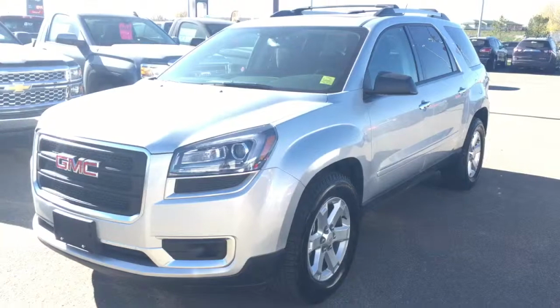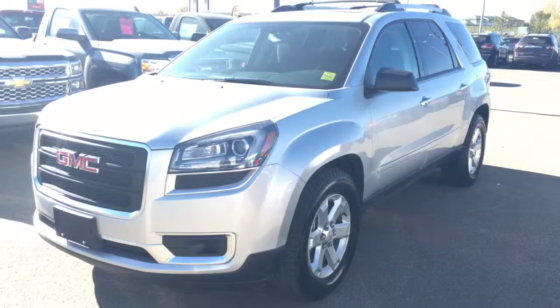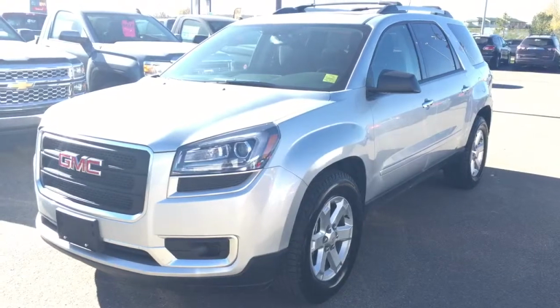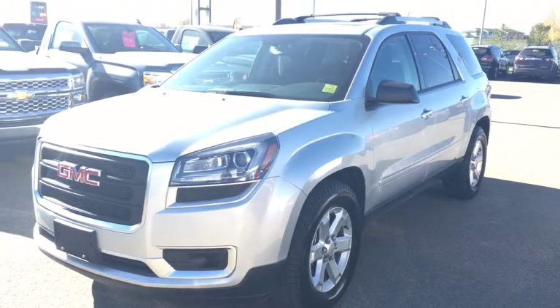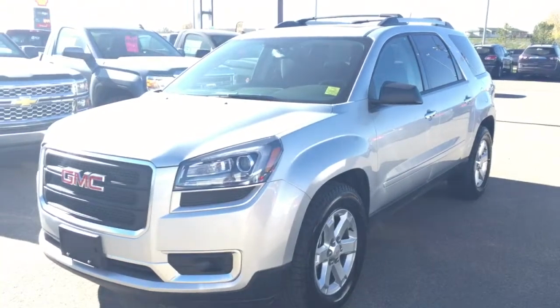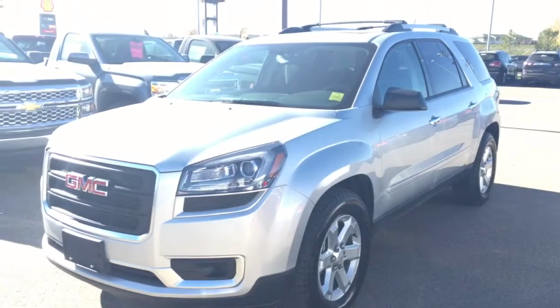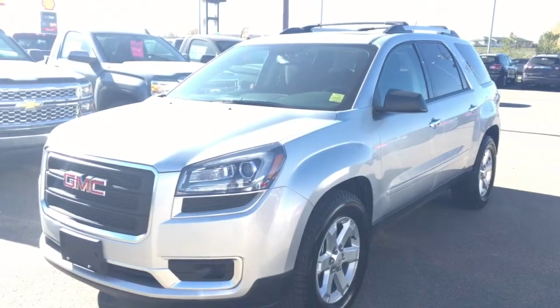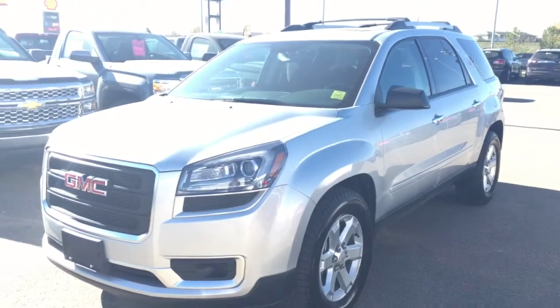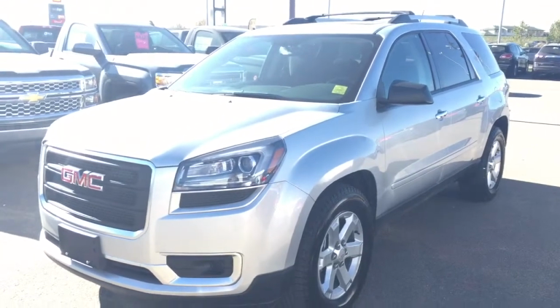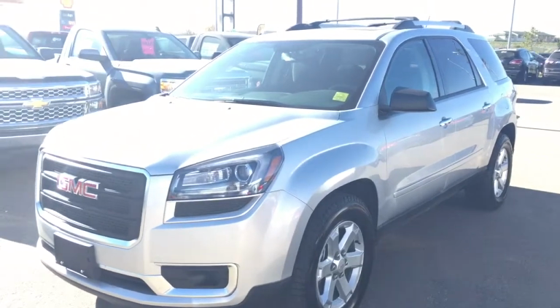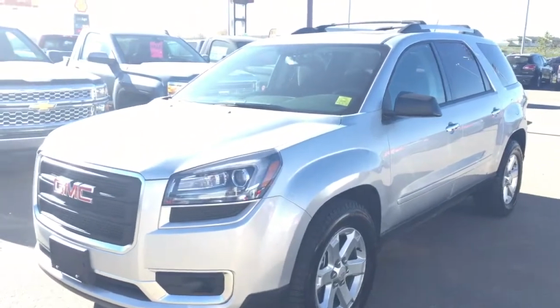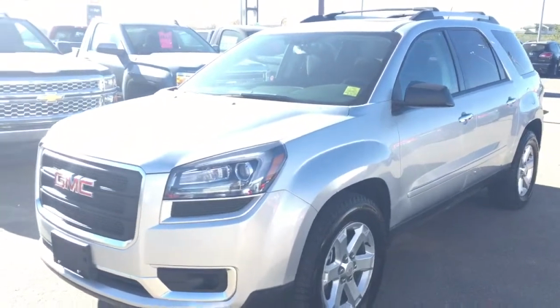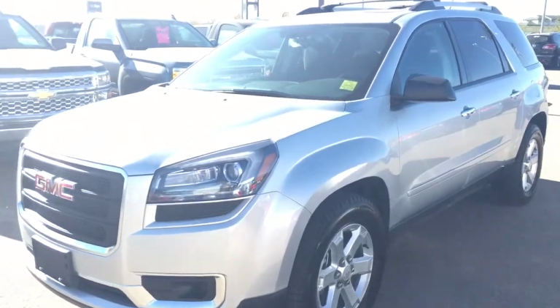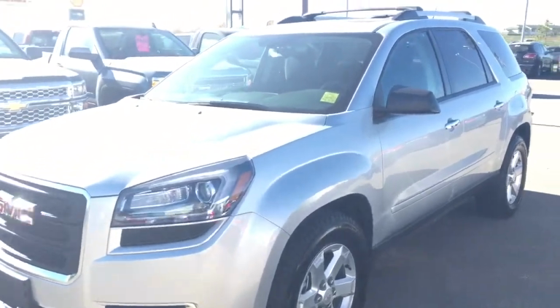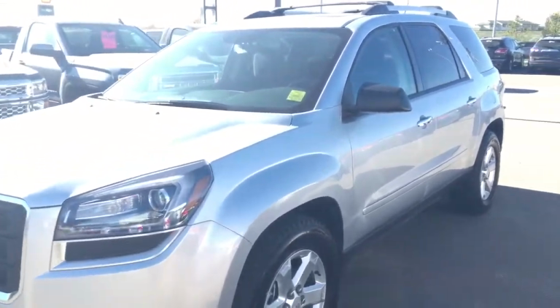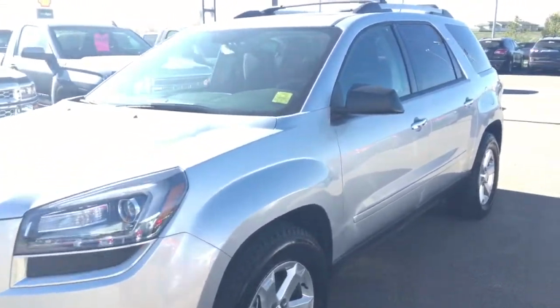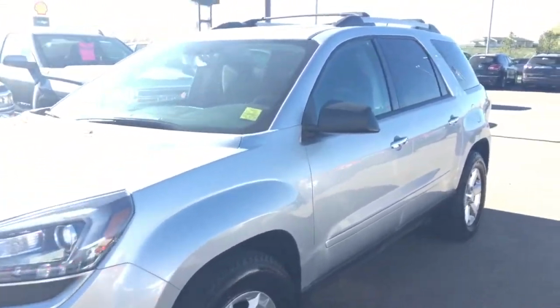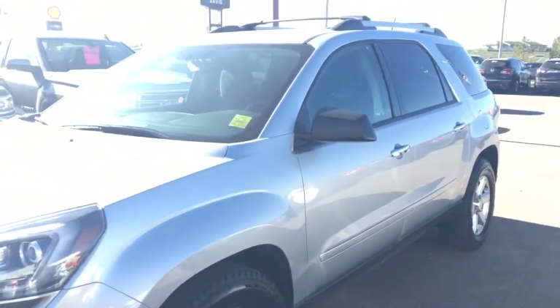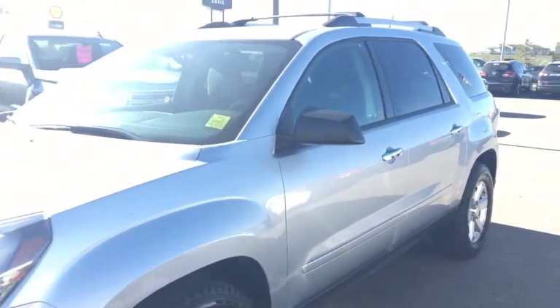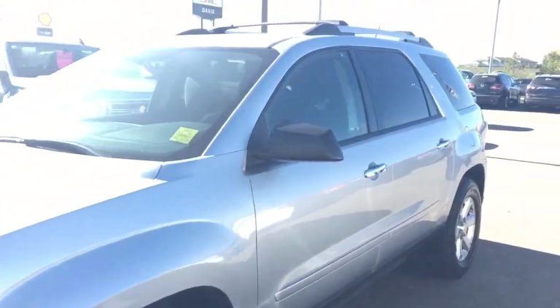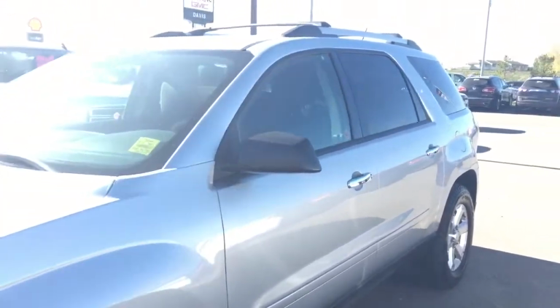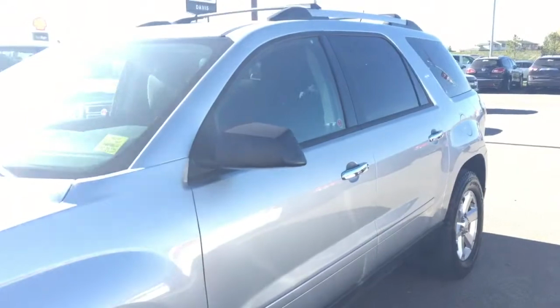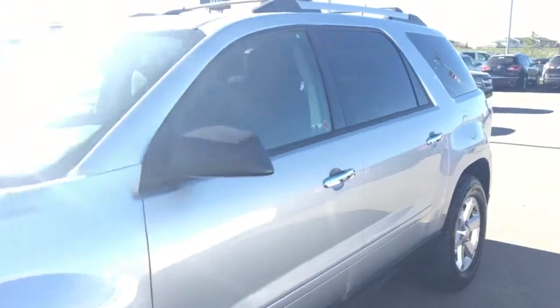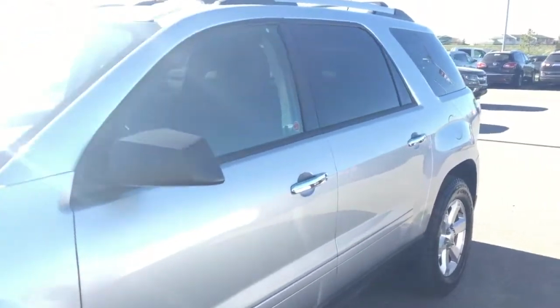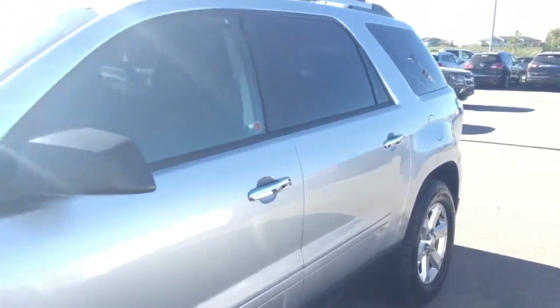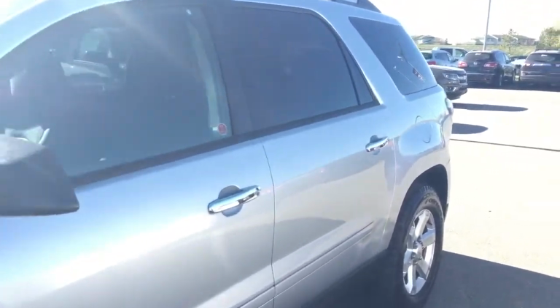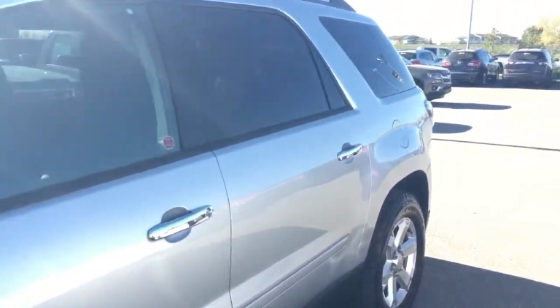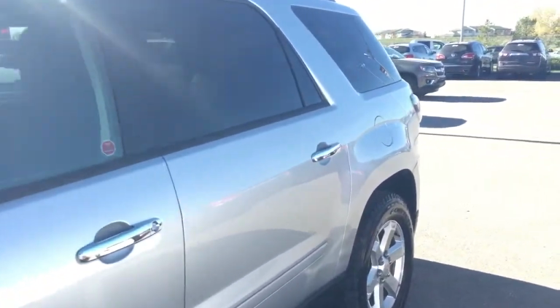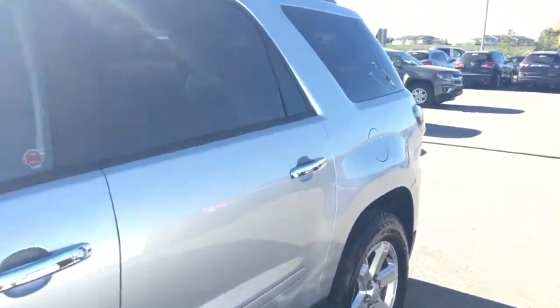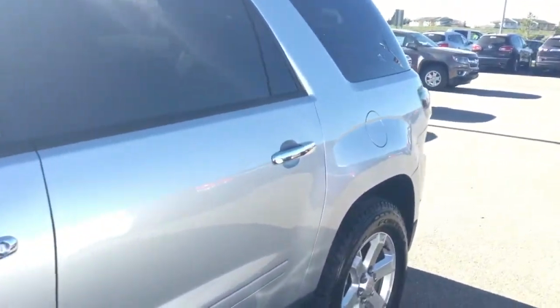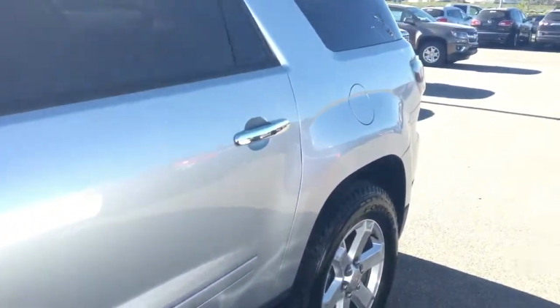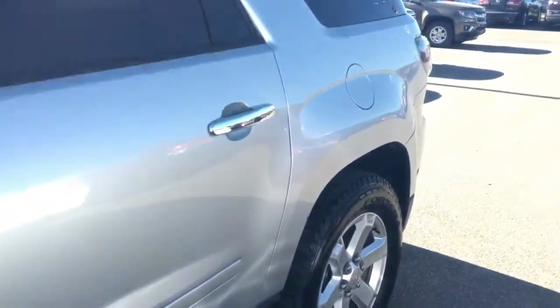Welcome to Davis Chevrolet. This is a pre-owned 2015 GMC Acadia all-wheel drive in the color silver.